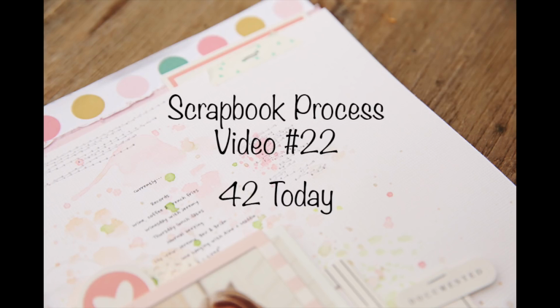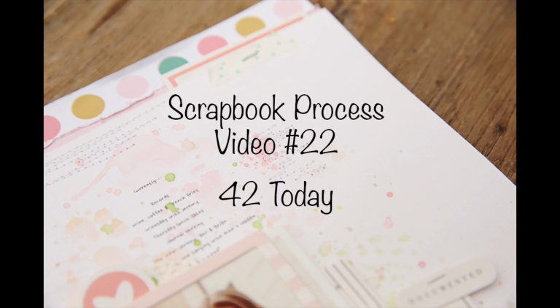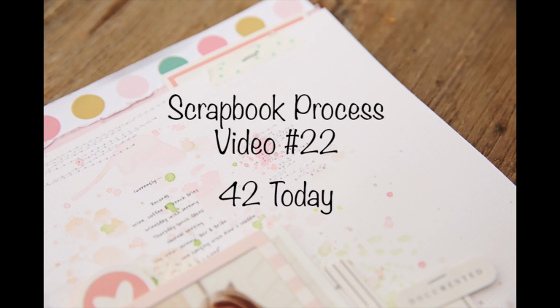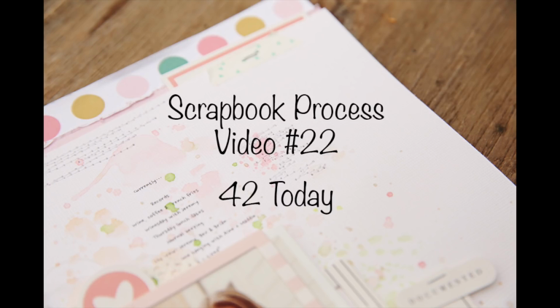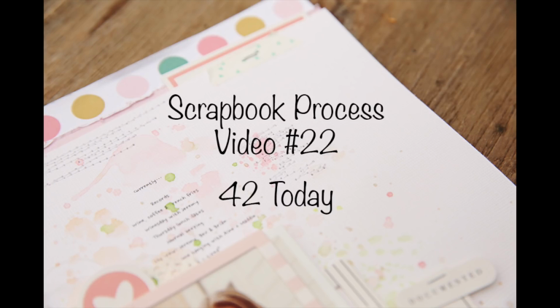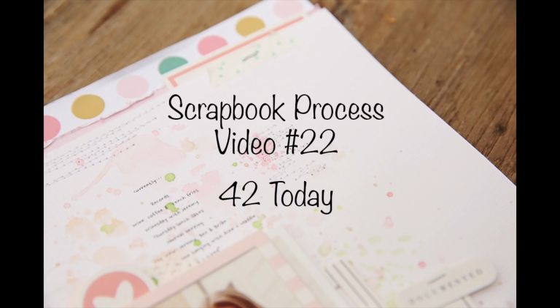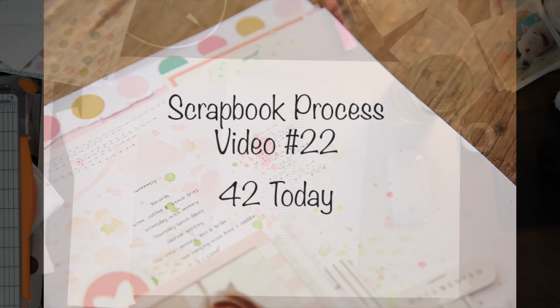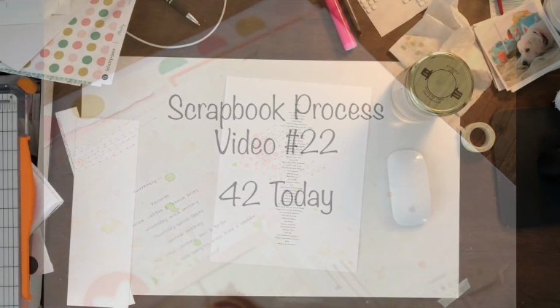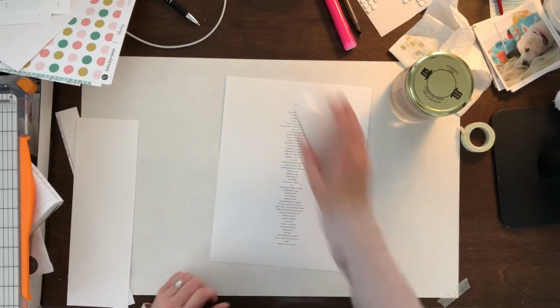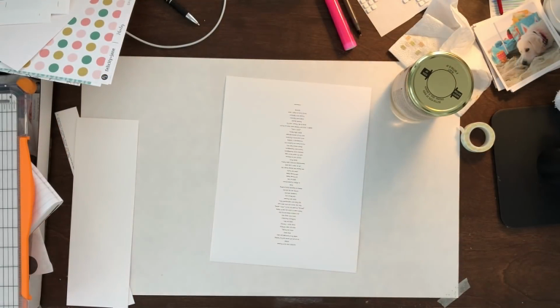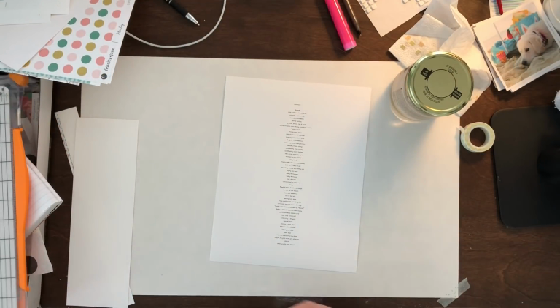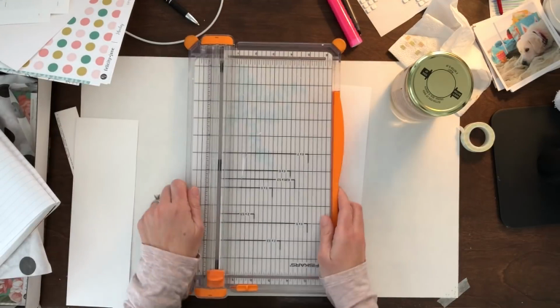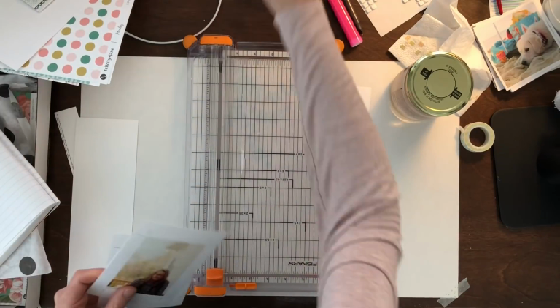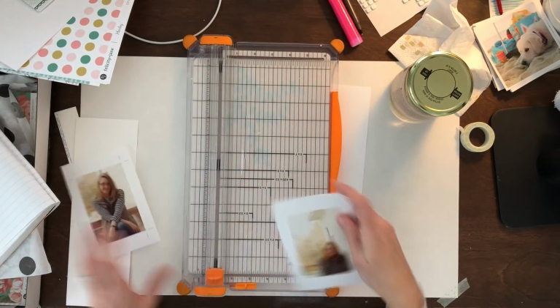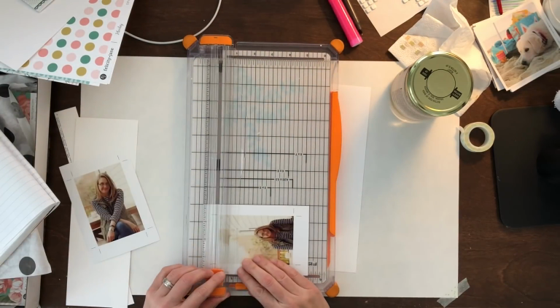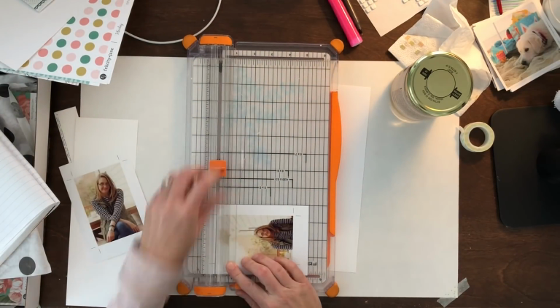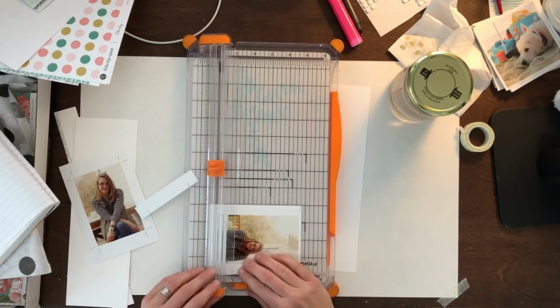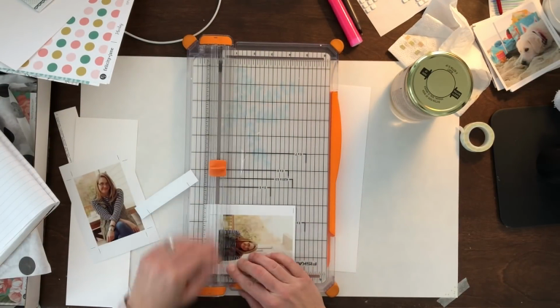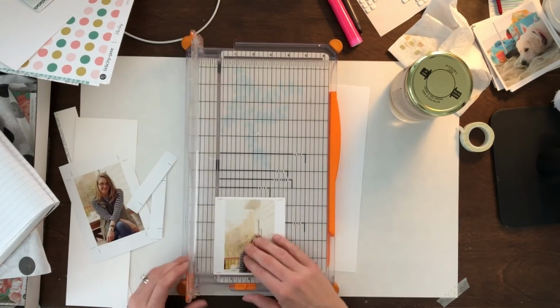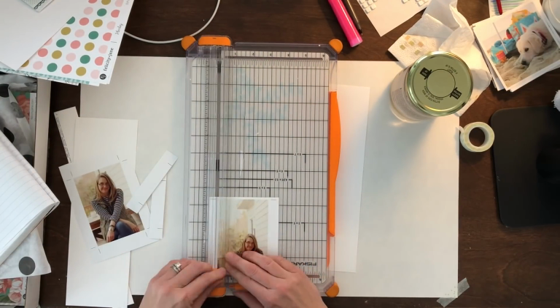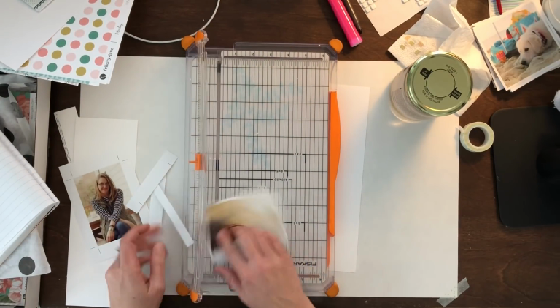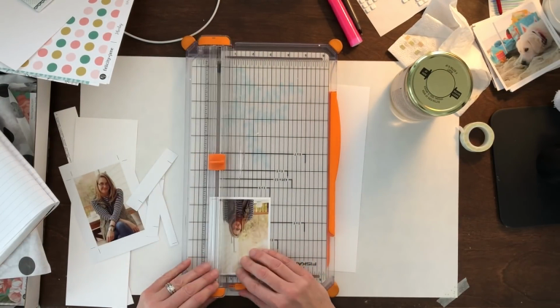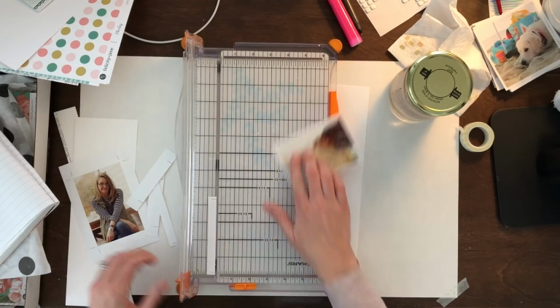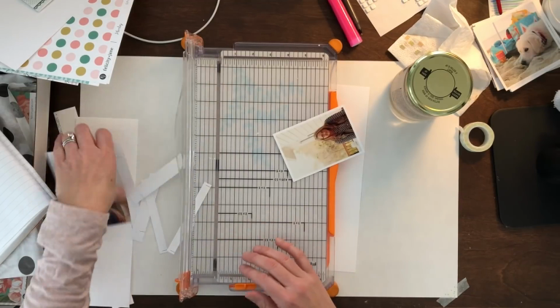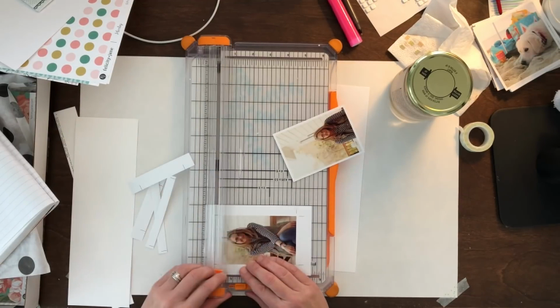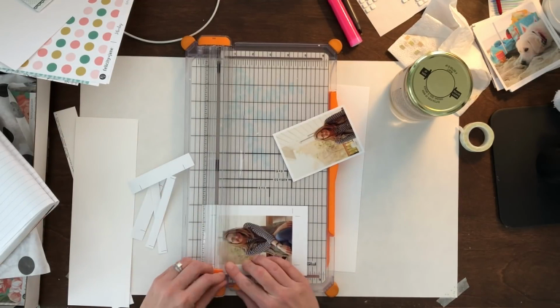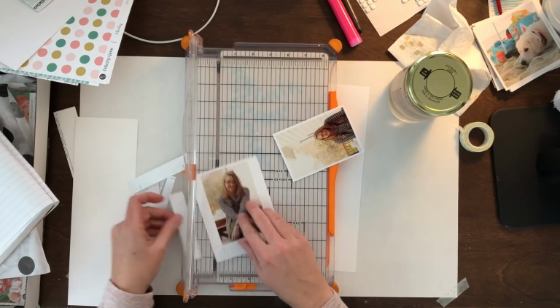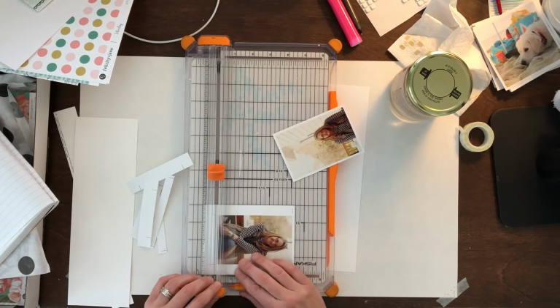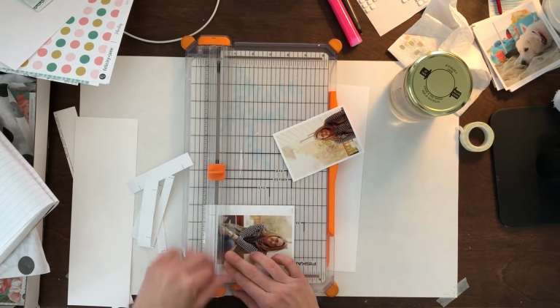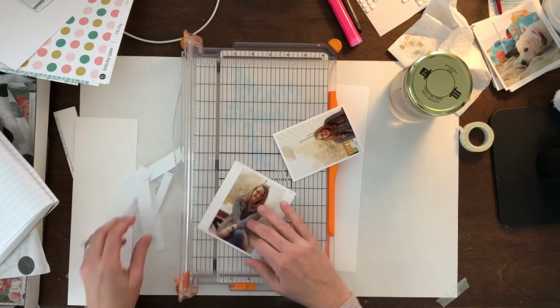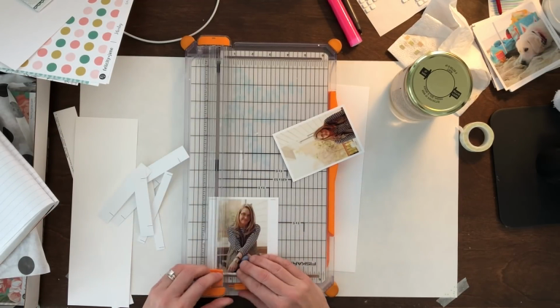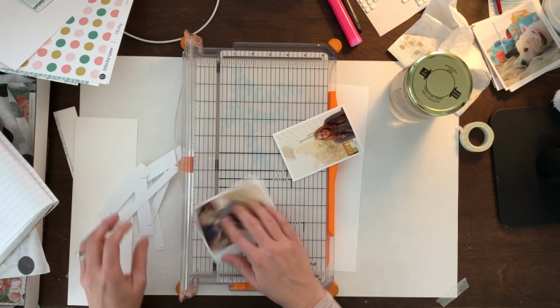Hey guys, Kori here, and I've got a new scrapbook process video for you. This one is called 42 Today because today is my 42nd birthday. So I have decided that I'm going to do a page about that.